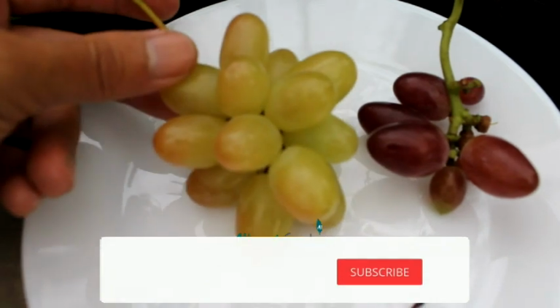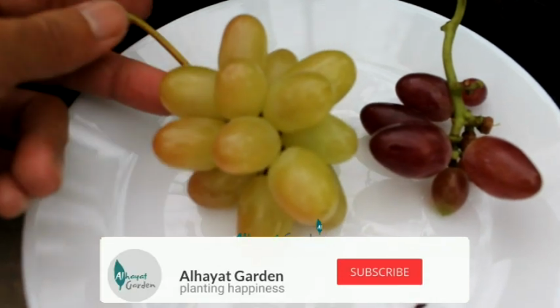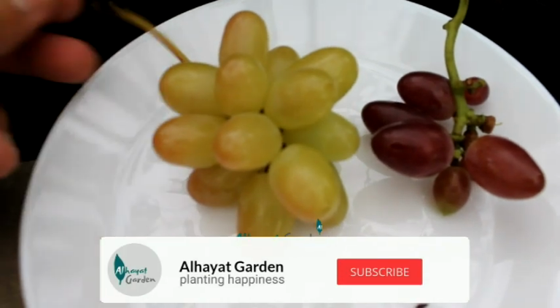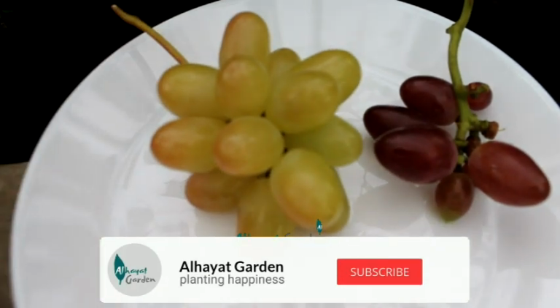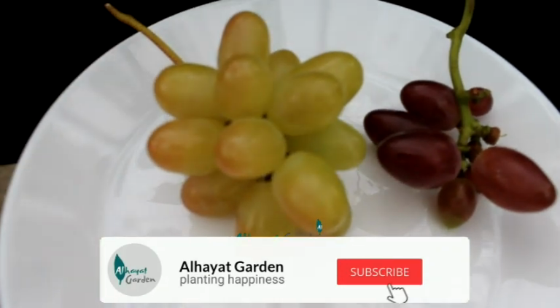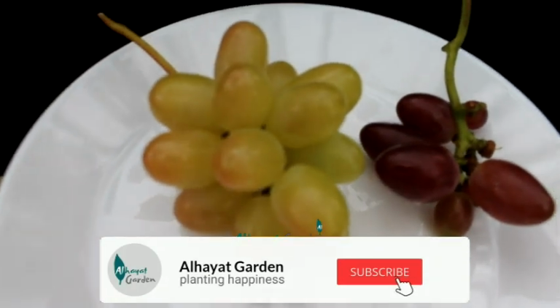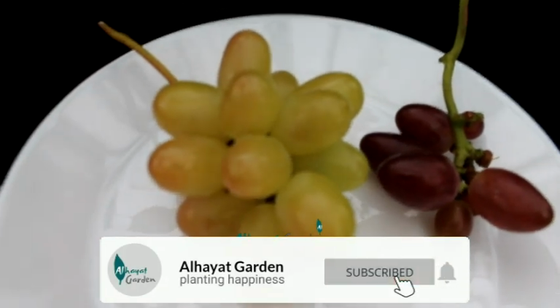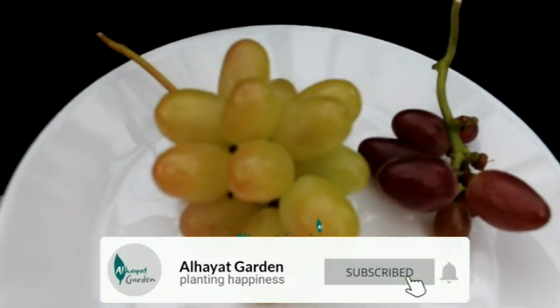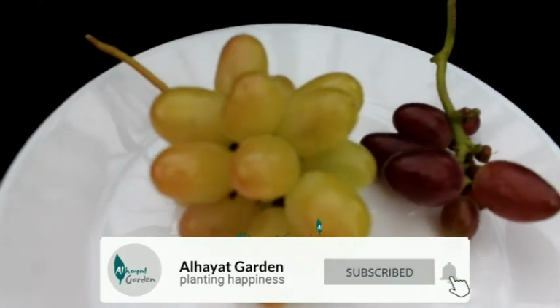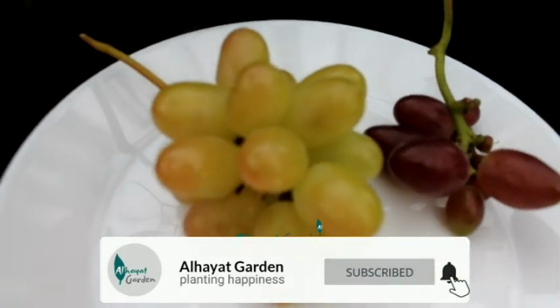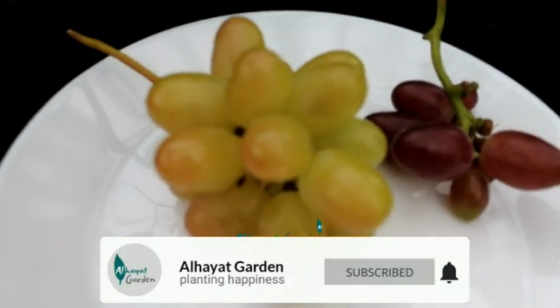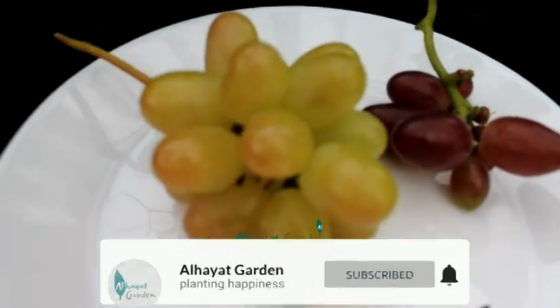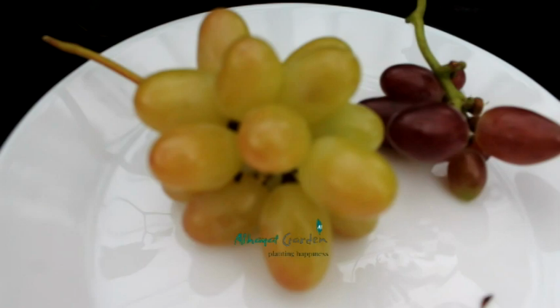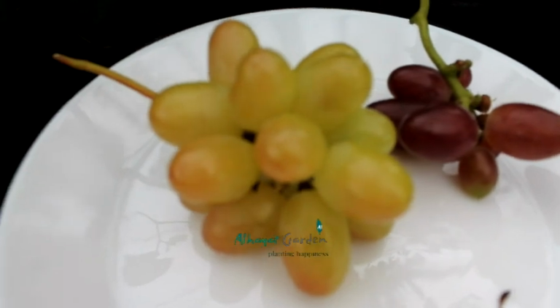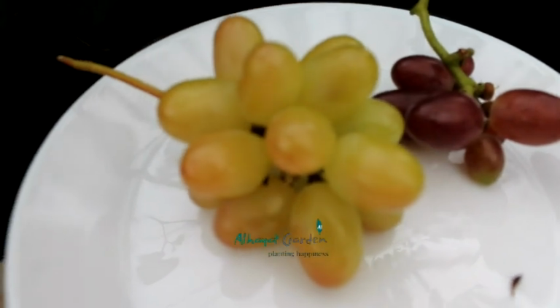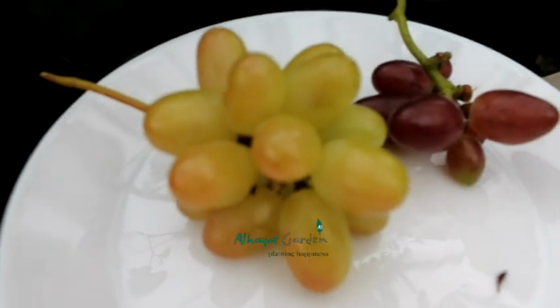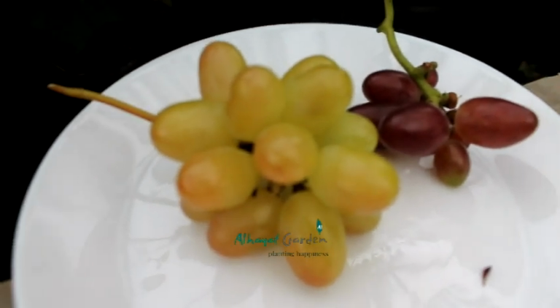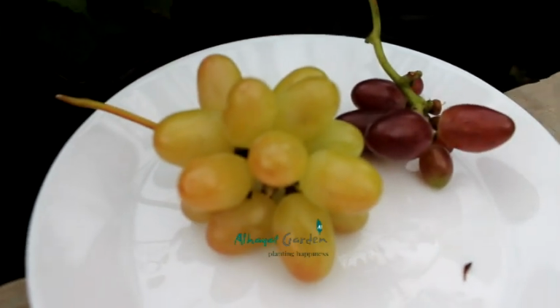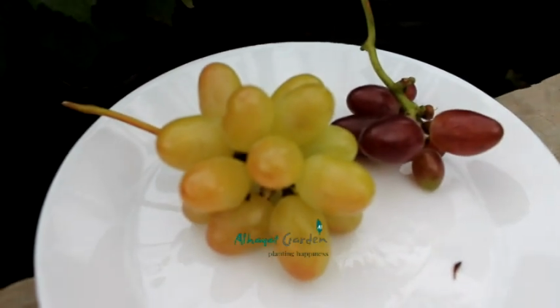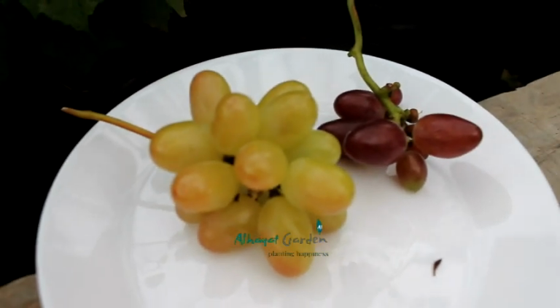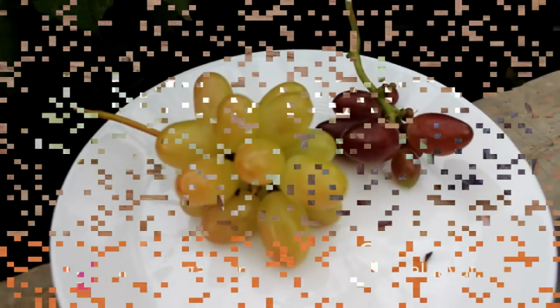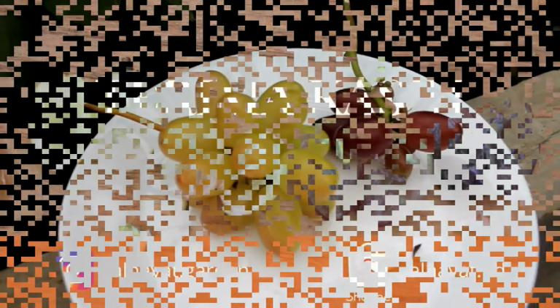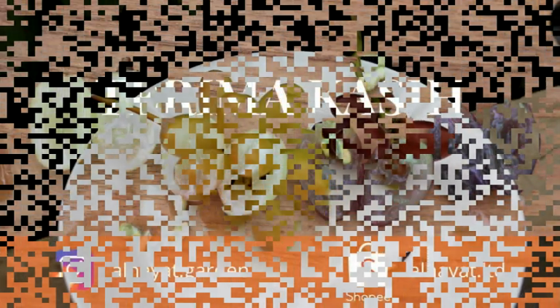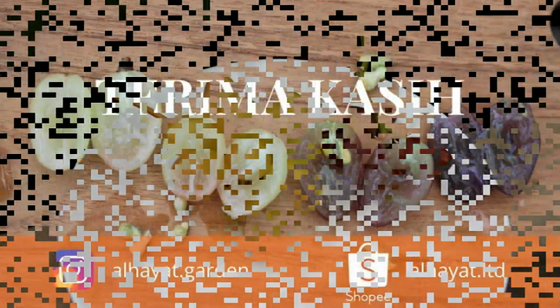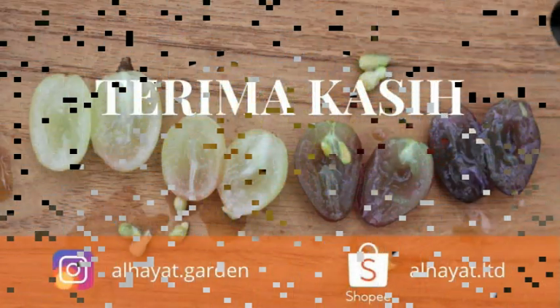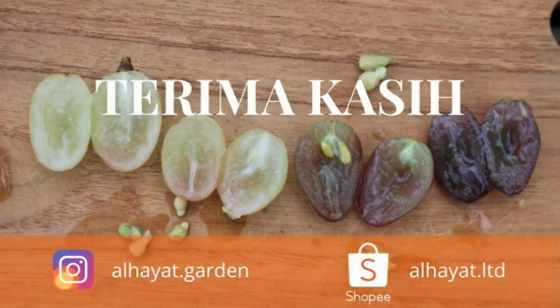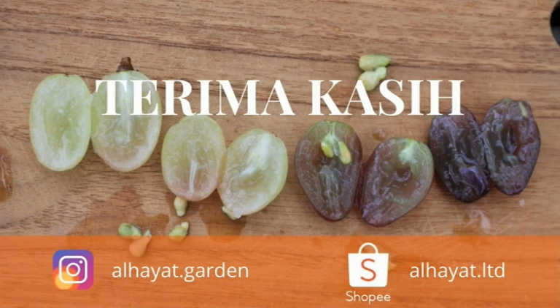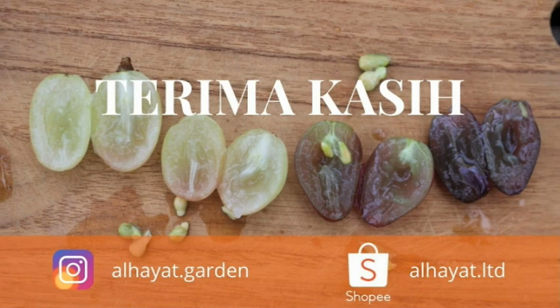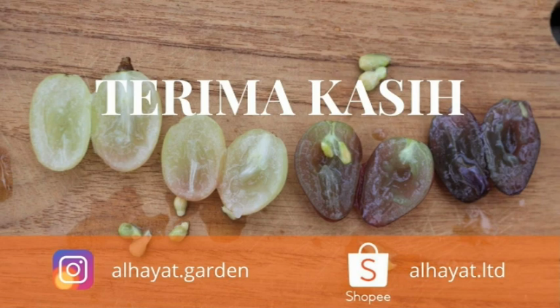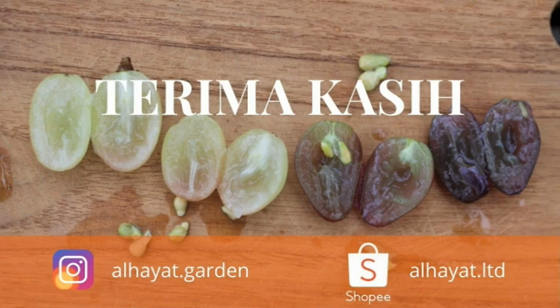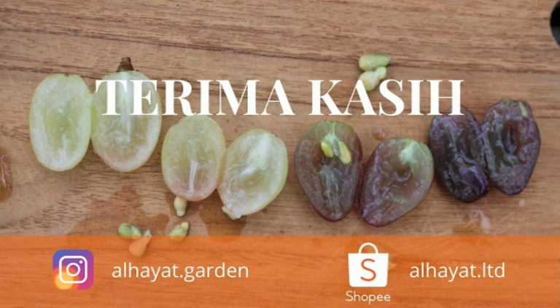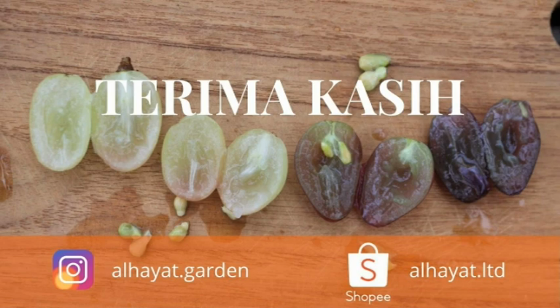Demikian Sobat Gardener semua. Semoga bermanfaat dan menginspirasi. Wassalamualaikum warahmatullahi wabarakatuh. Terima kasih. Selamat menikmati.